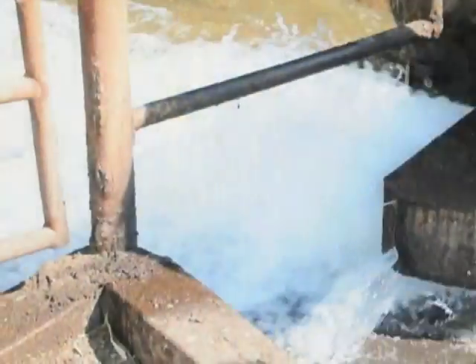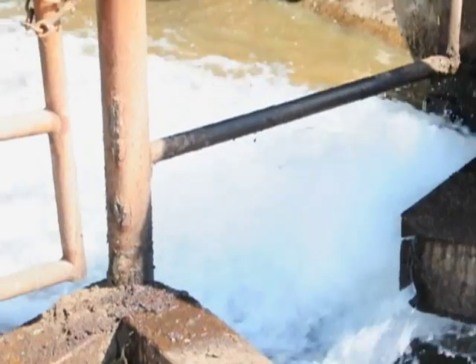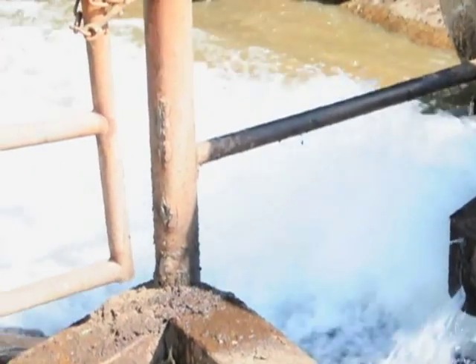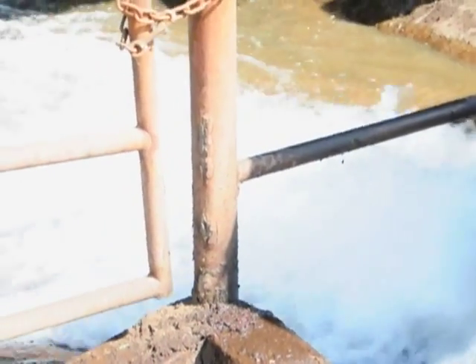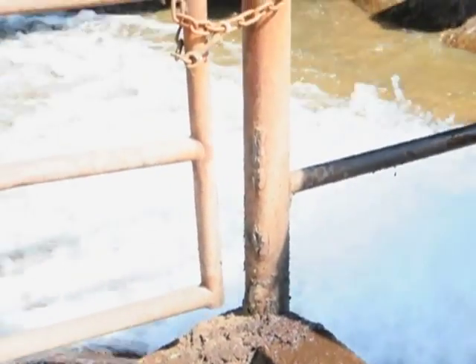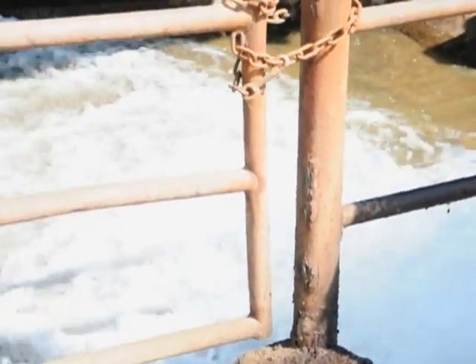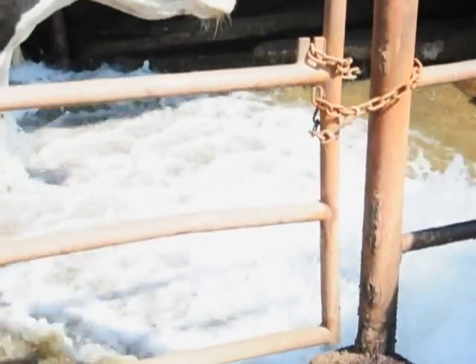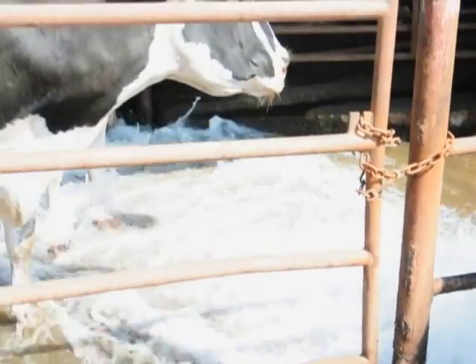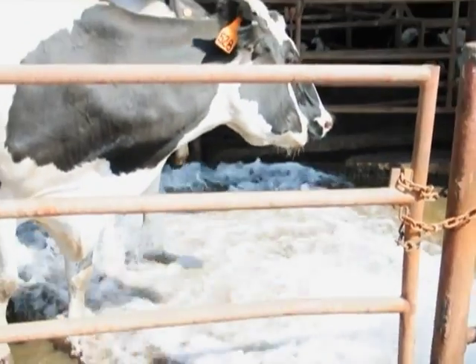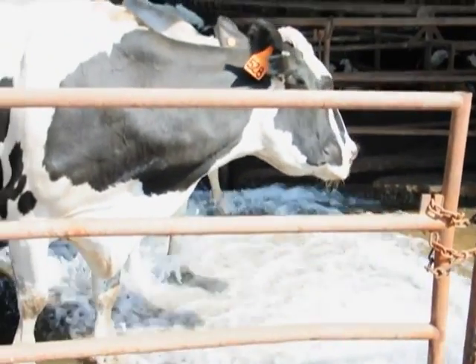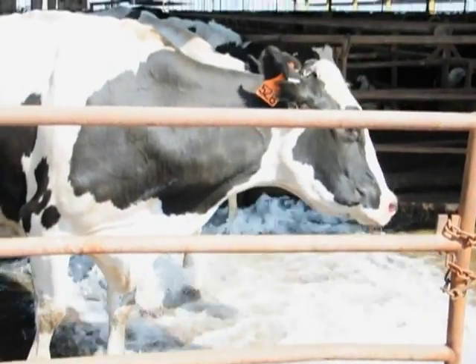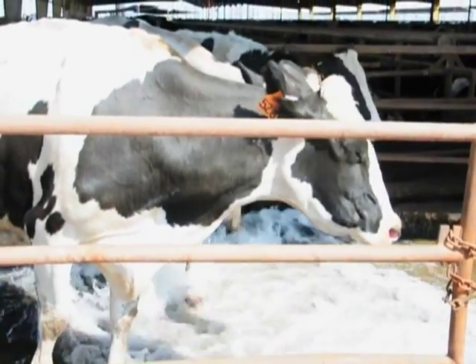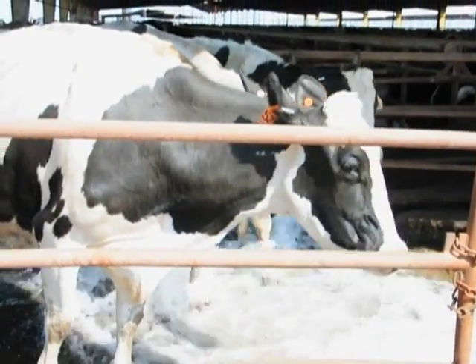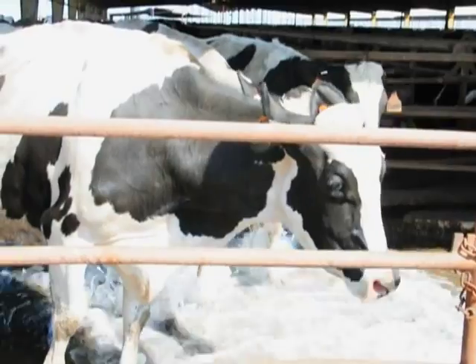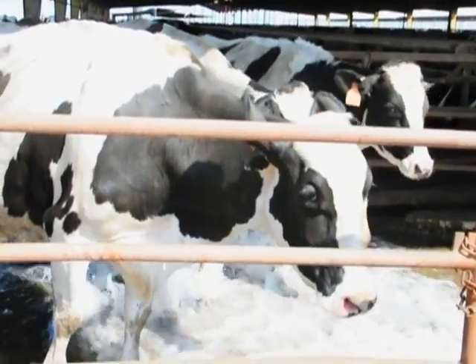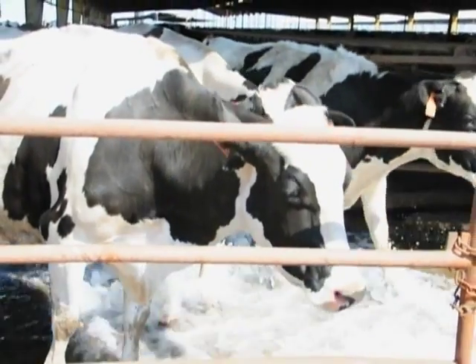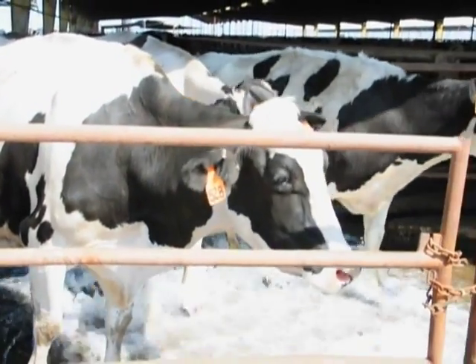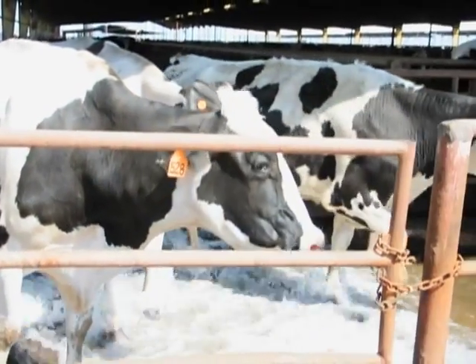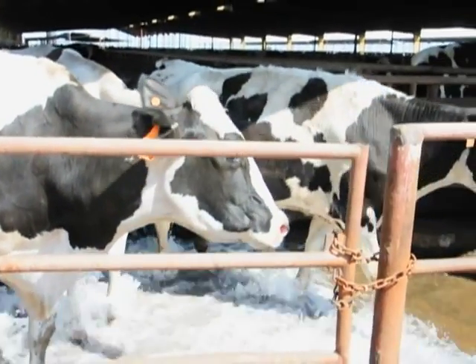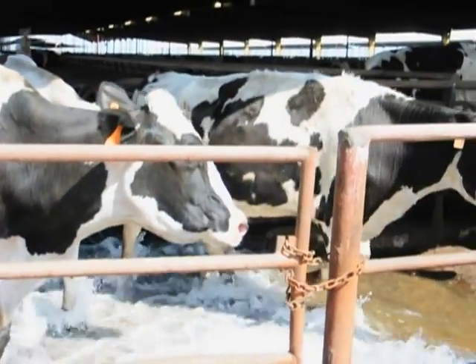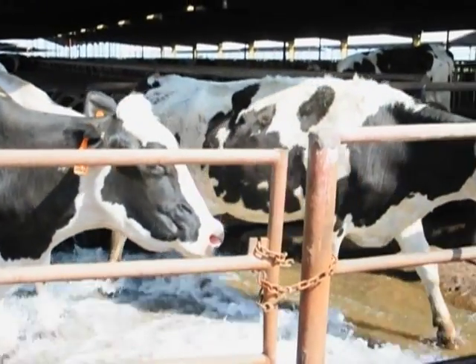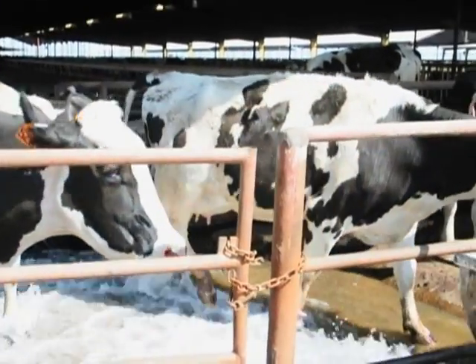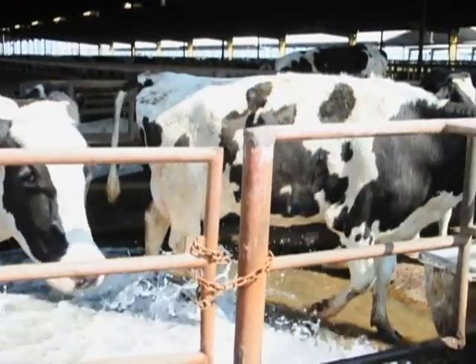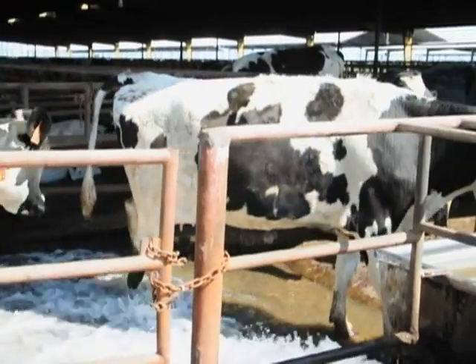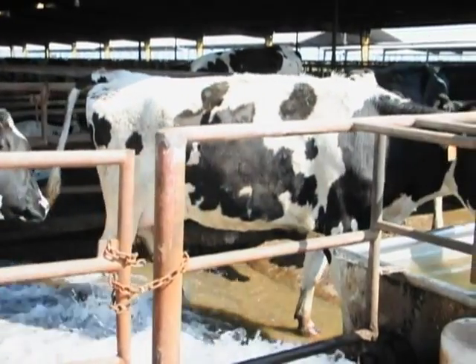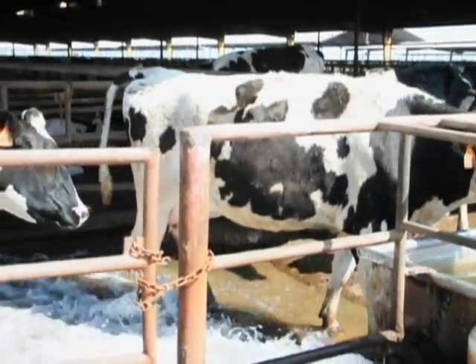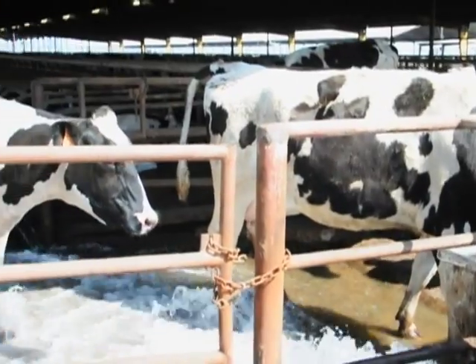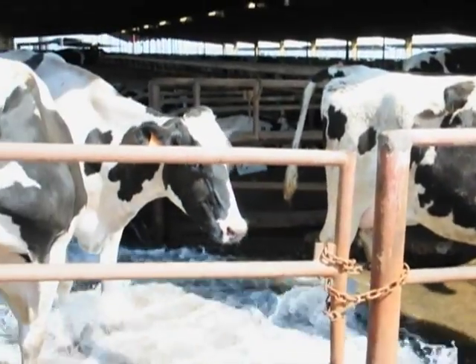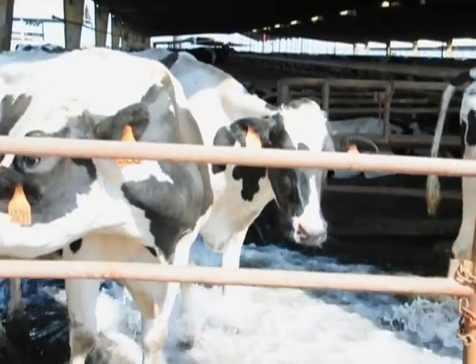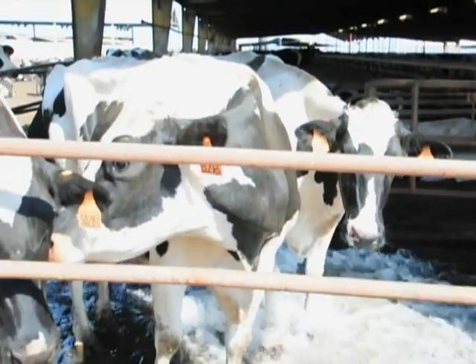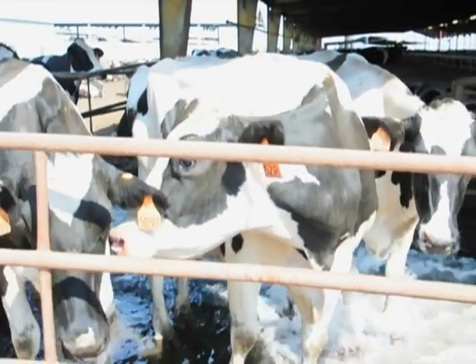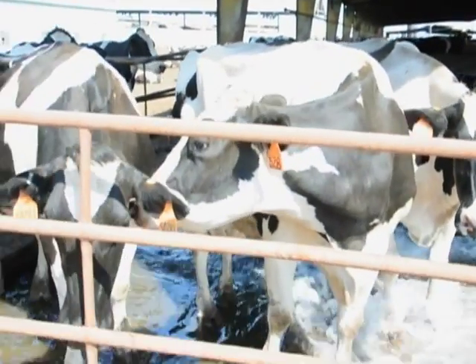Just like people, animals prefer soft, good tasting water. Milk production in breeding stock will increase while death ratios decline because of a reduction in water toxicity and nitrate levels.